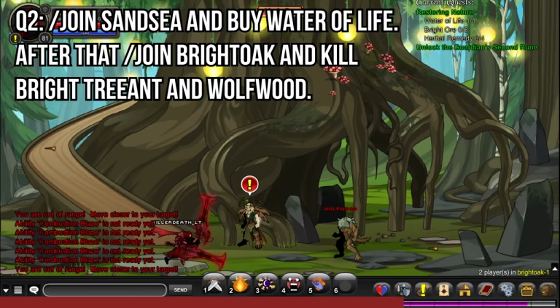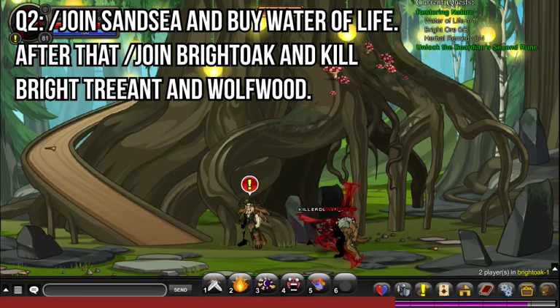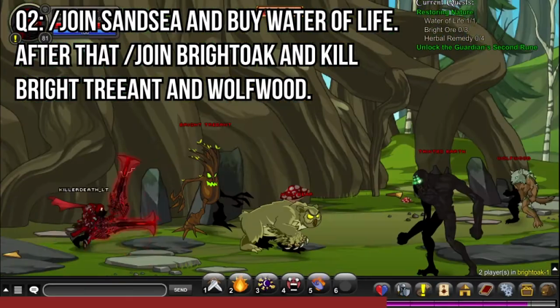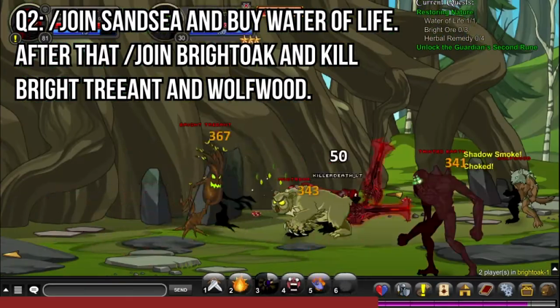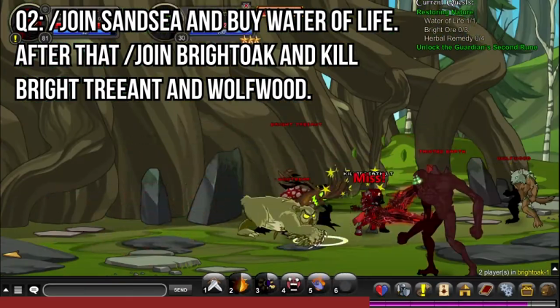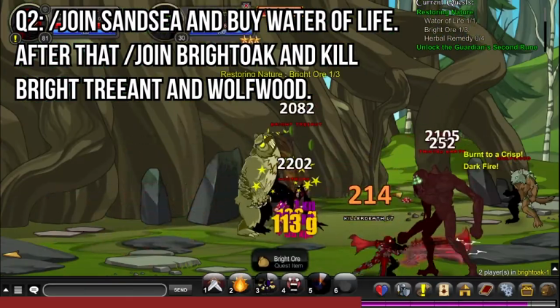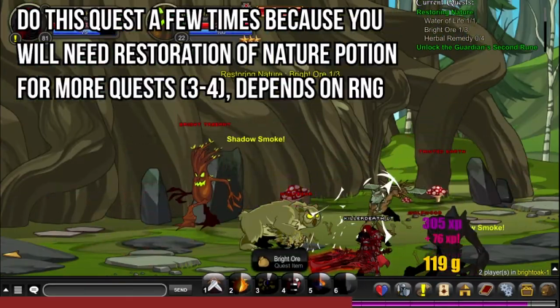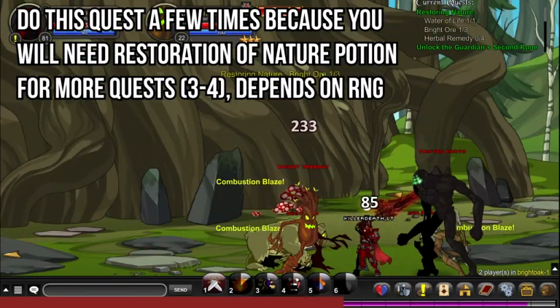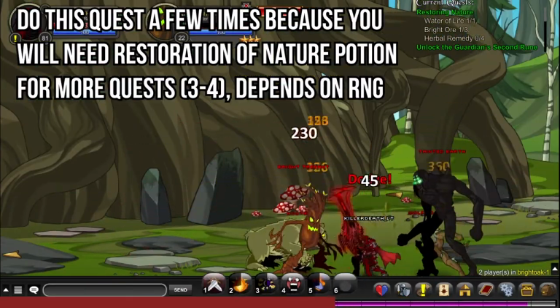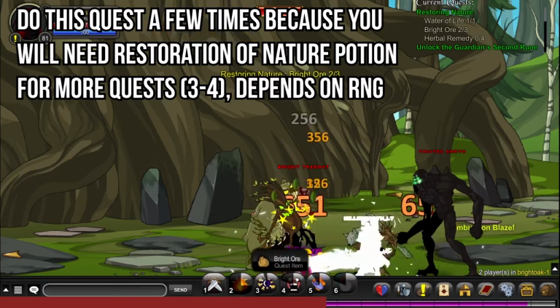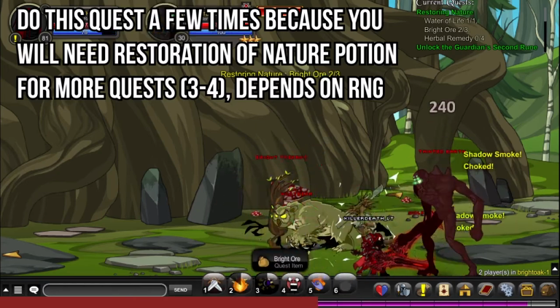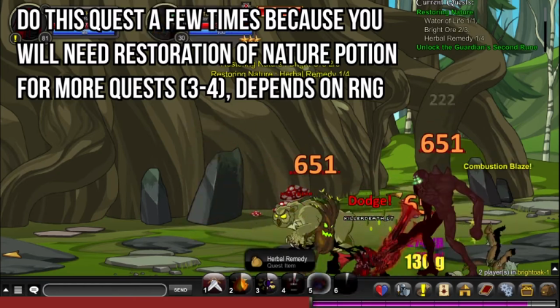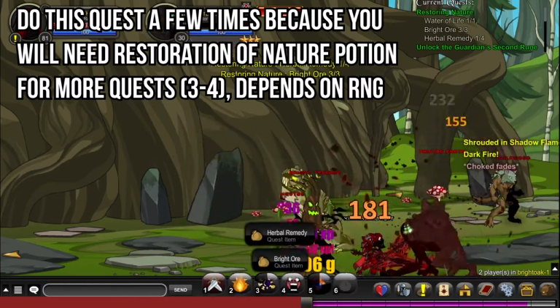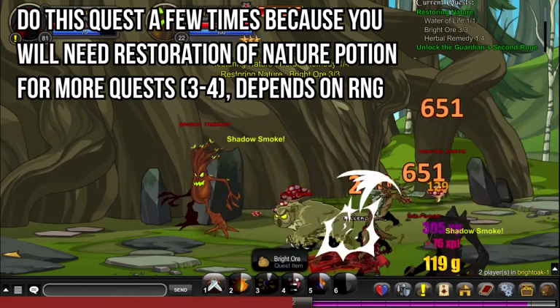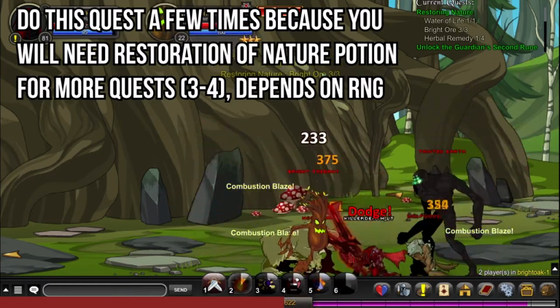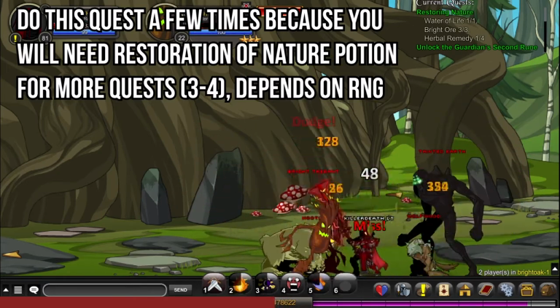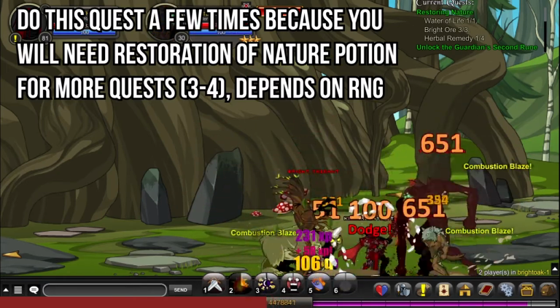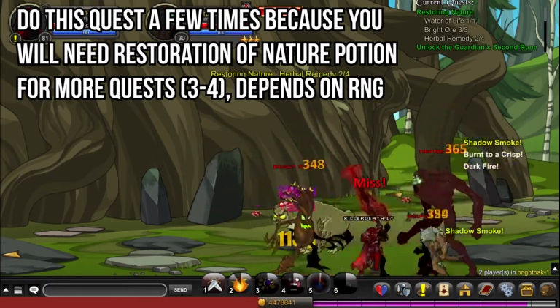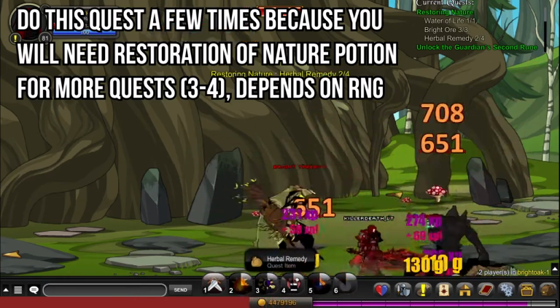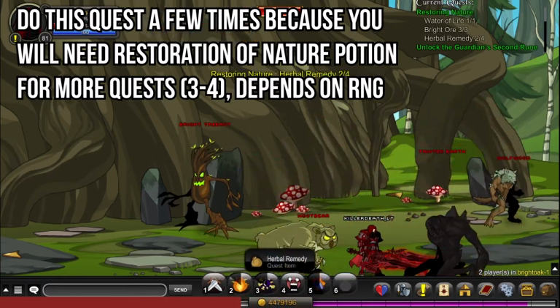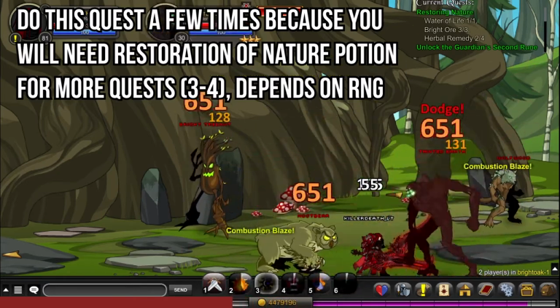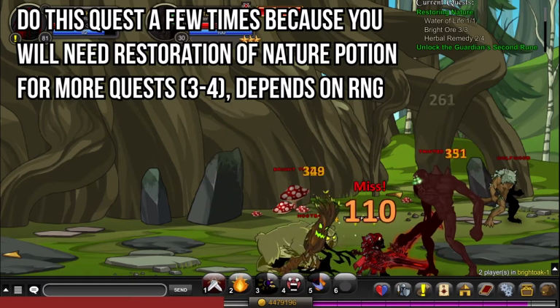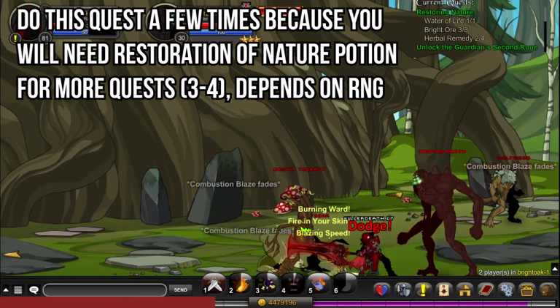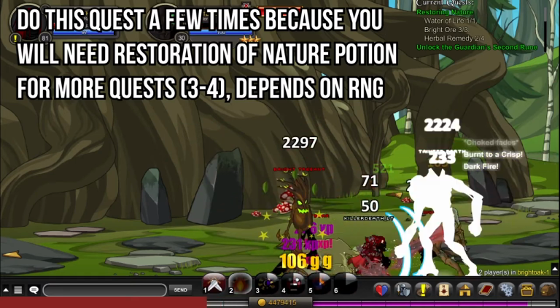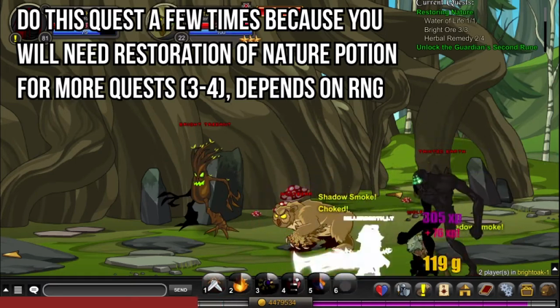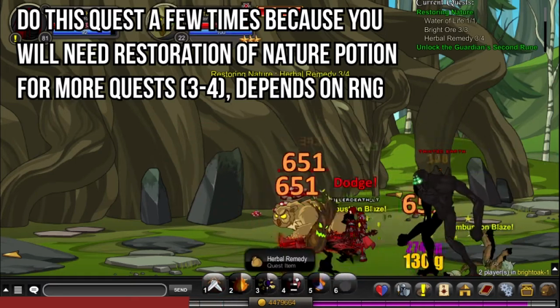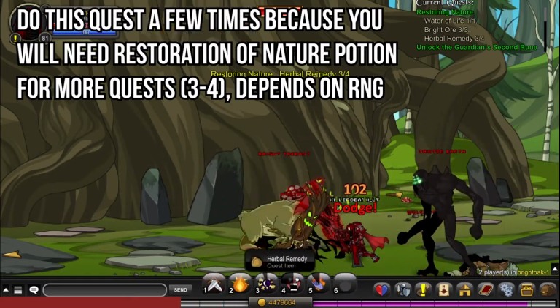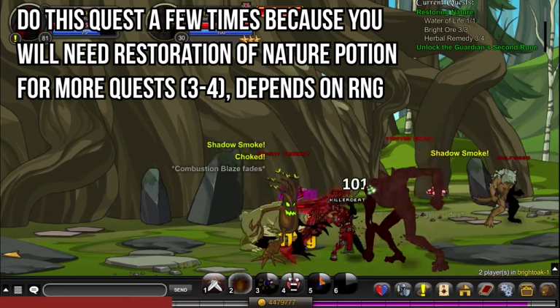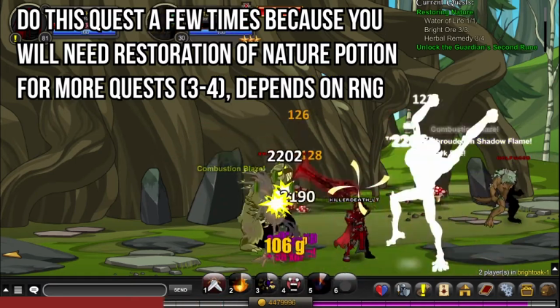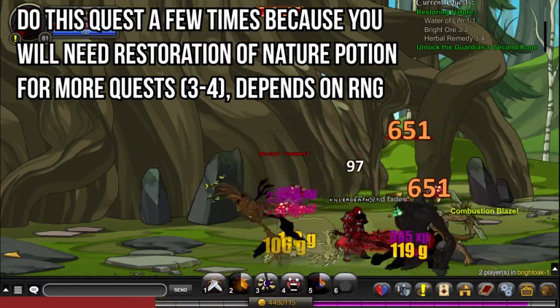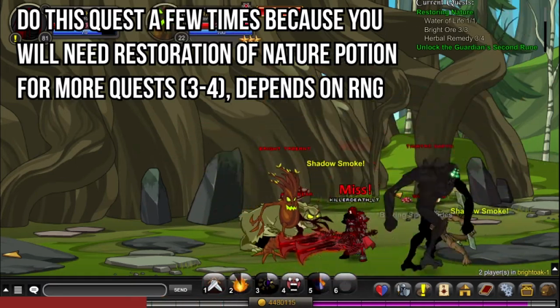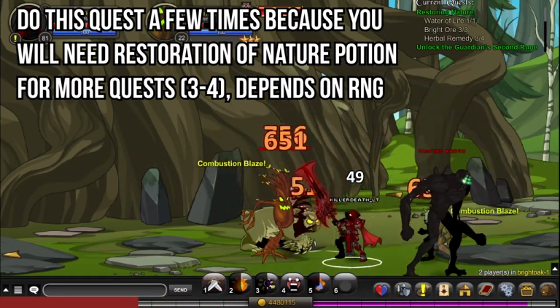Slash join Sand Sea and buy a few Water of Life bottles — around 6 to 8 to be safe. After that, slash join Bright Oak and kill Bright Treant and Wolf Wood. This quest rewards an item that will be useful in a few later quests, so I advise you to do this quest a few times. Since it's an RNG quest, I can't give you a precise number.